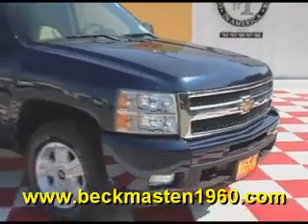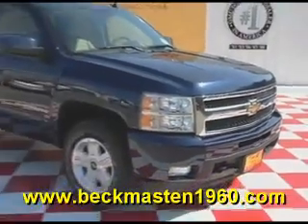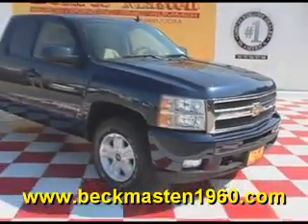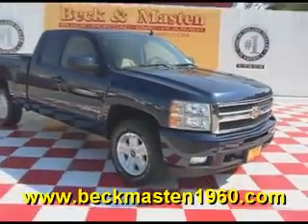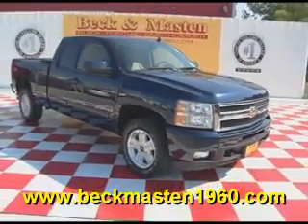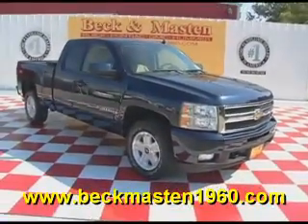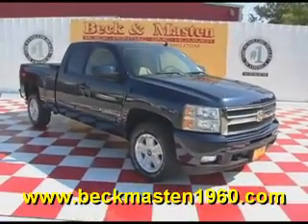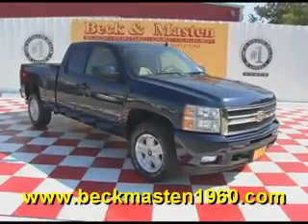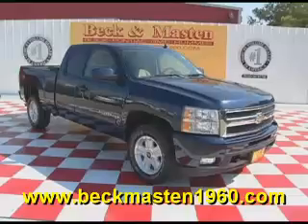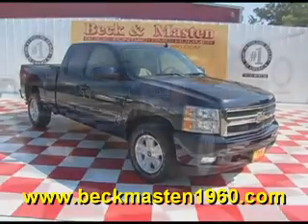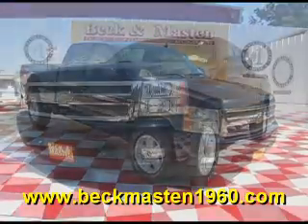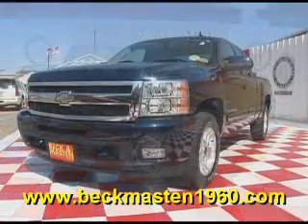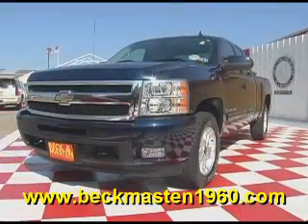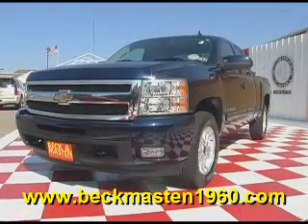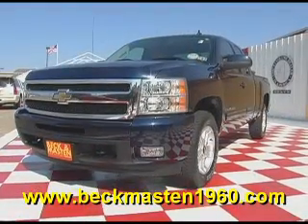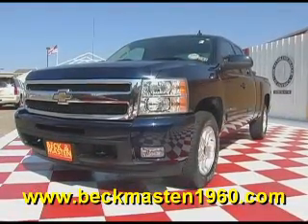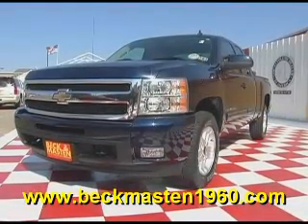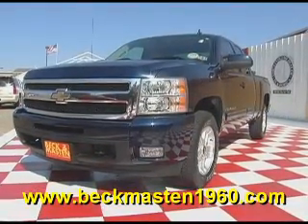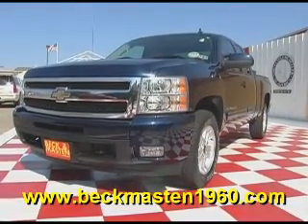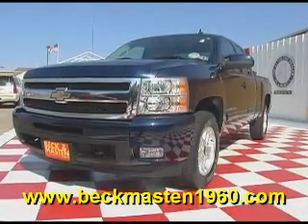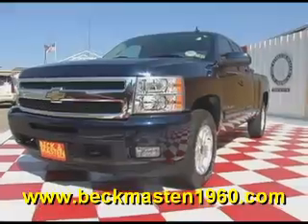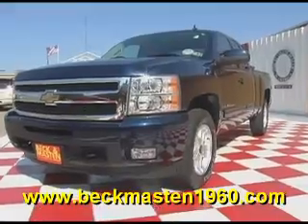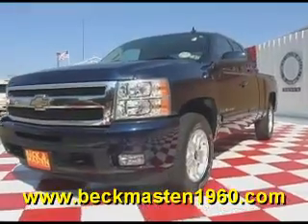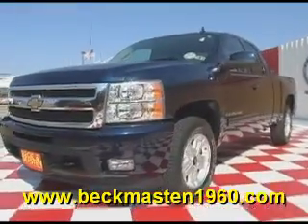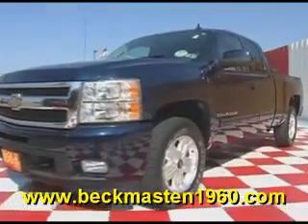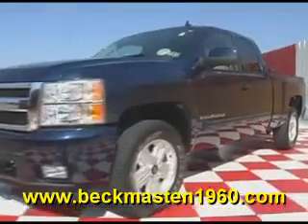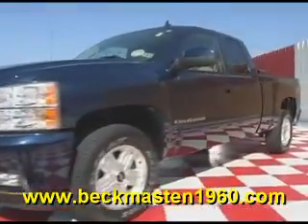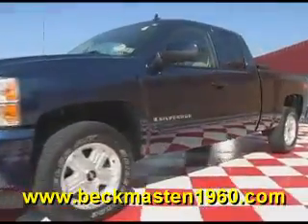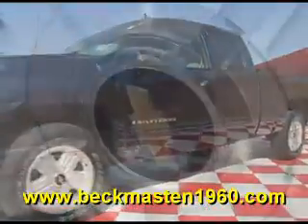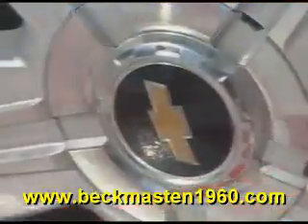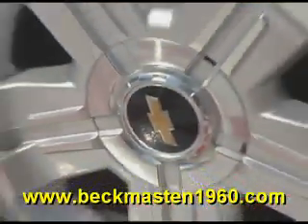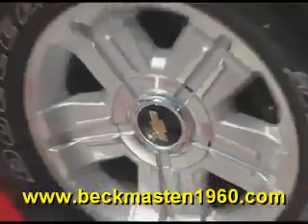Bacon Master 1960 proudly presents this 2009 Chevy Silverado C71. This beautiful Silverado runs excellent and features alloy wheels.